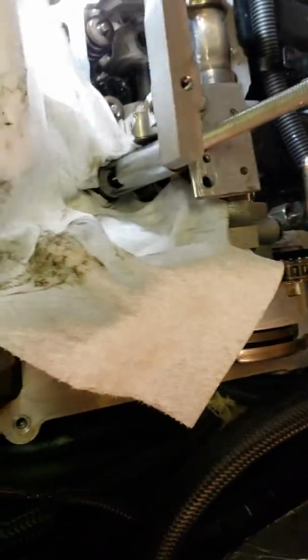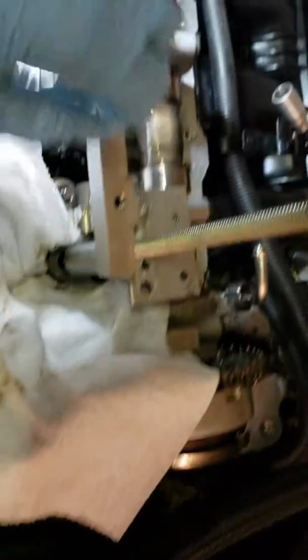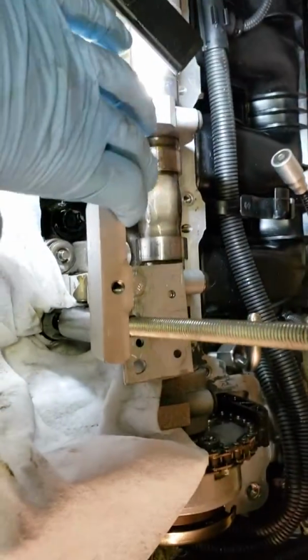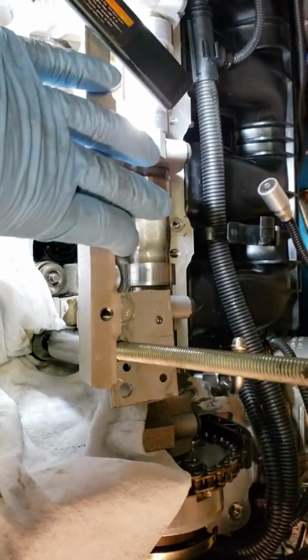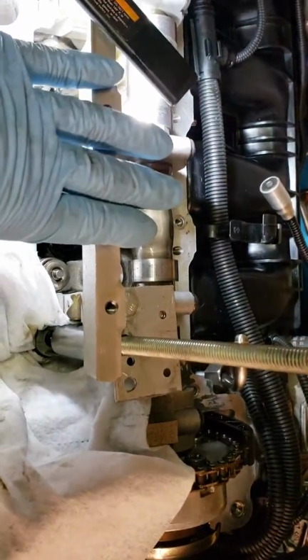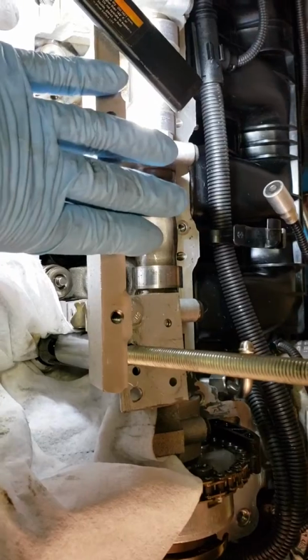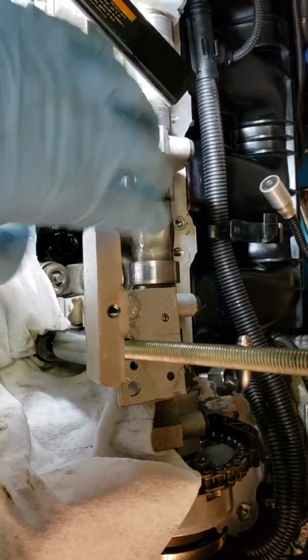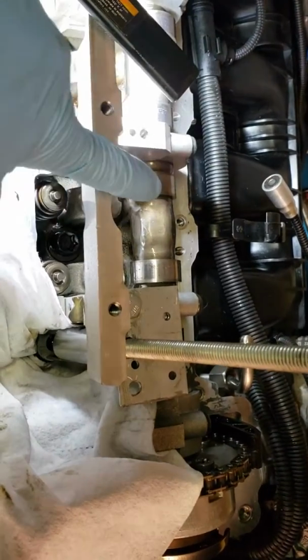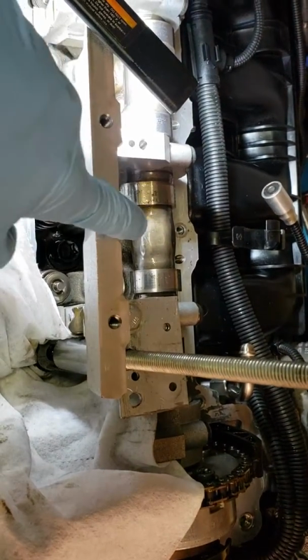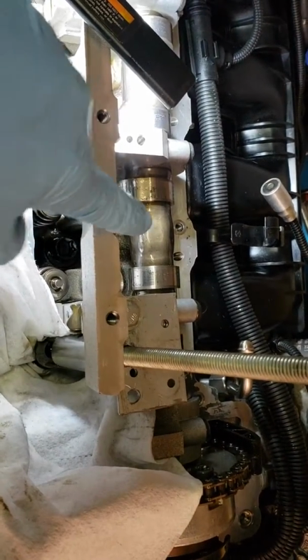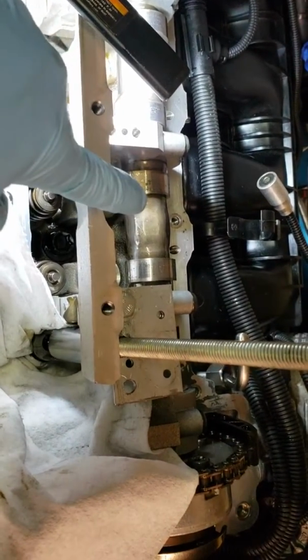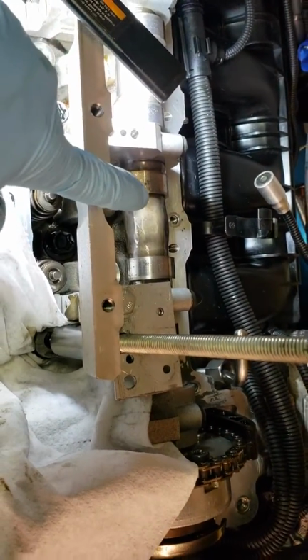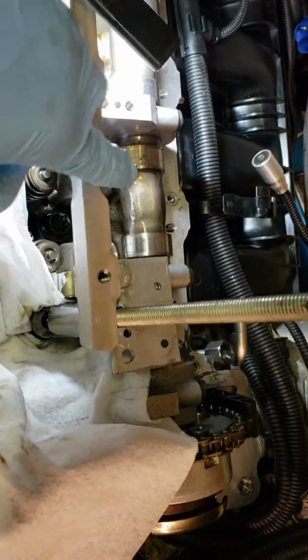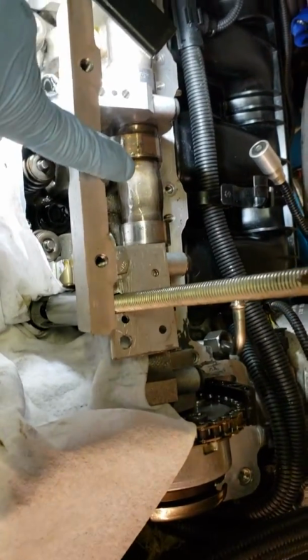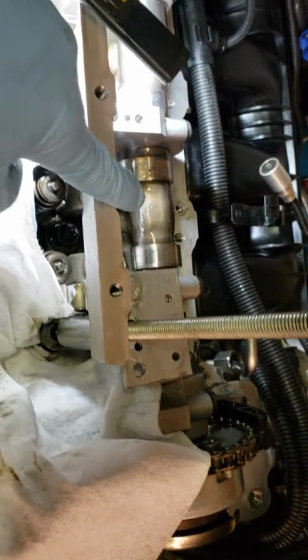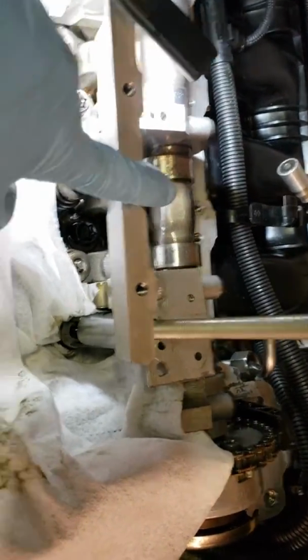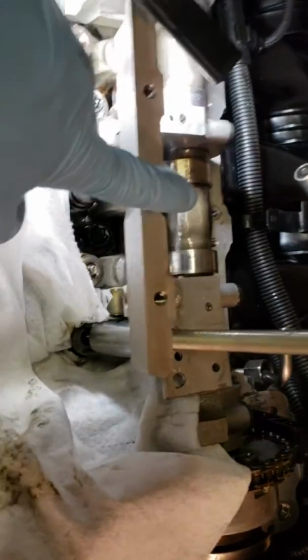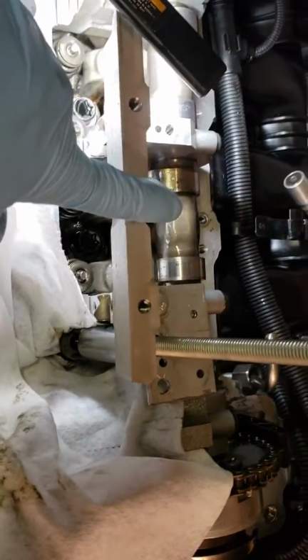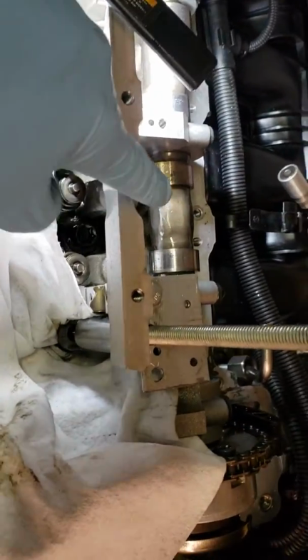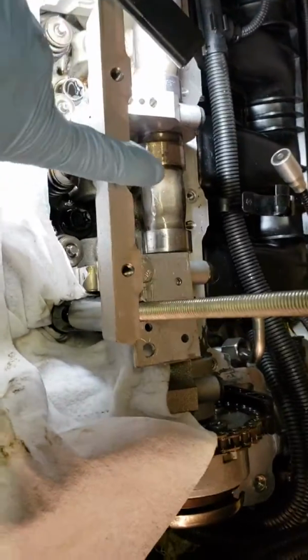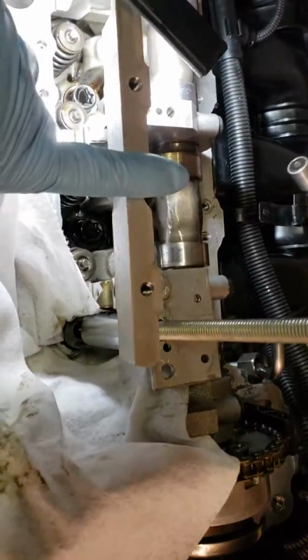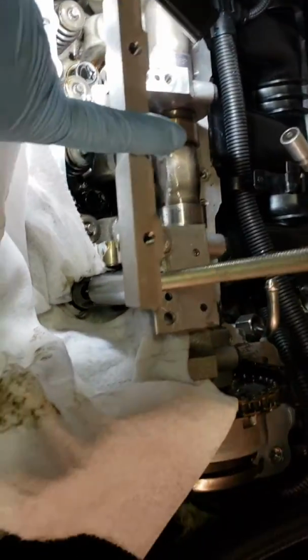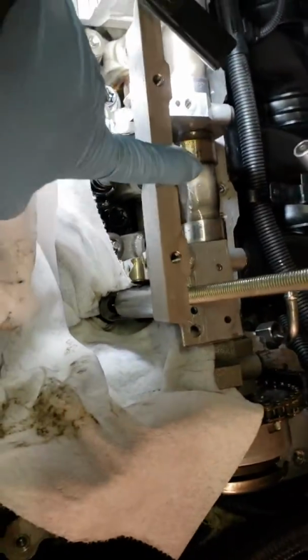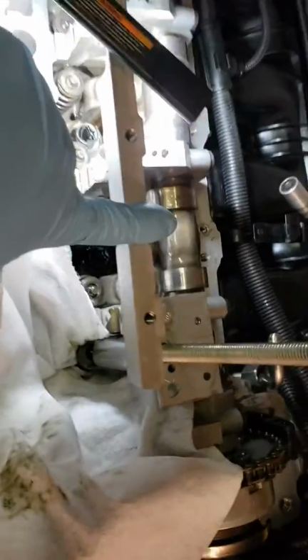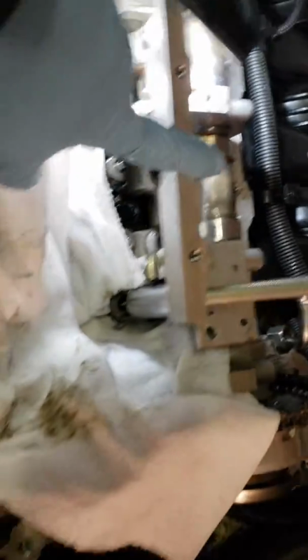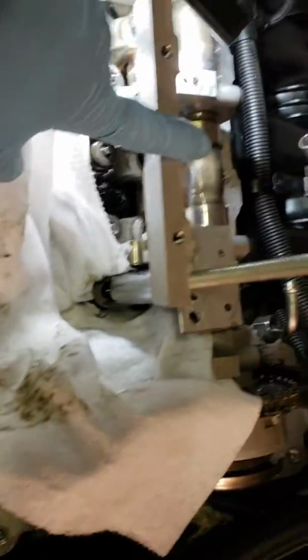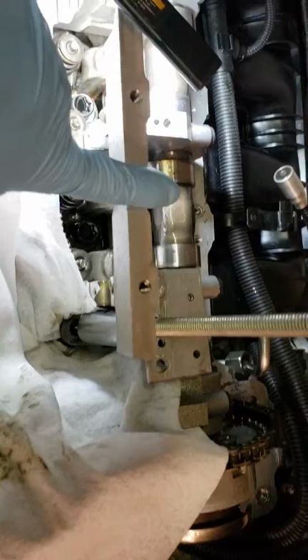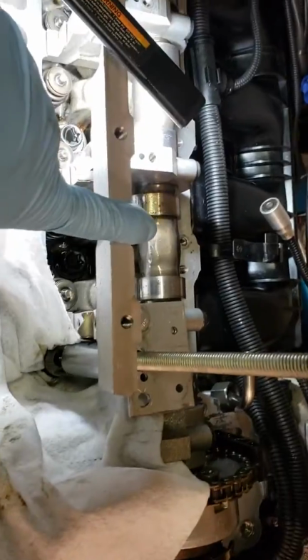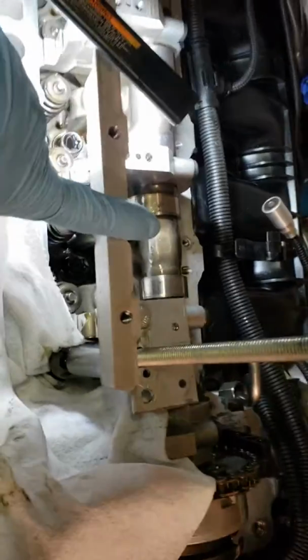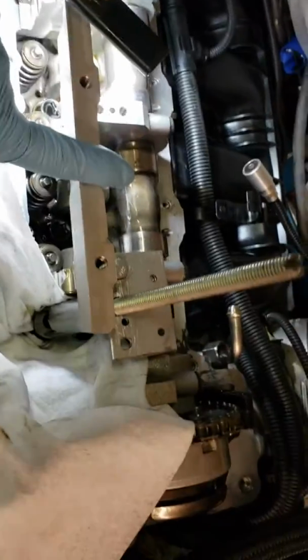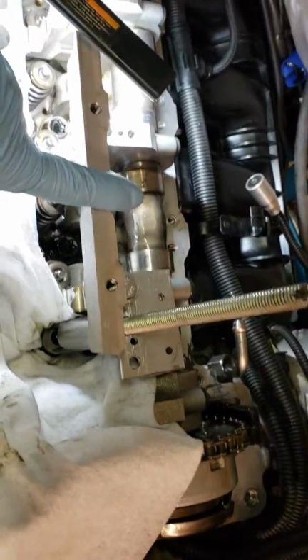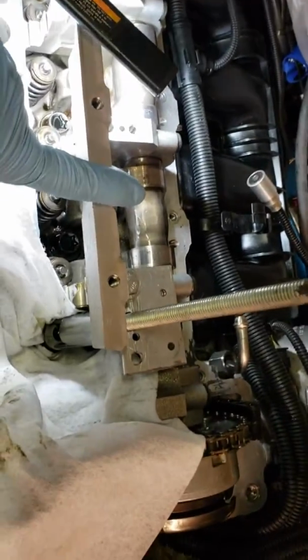I did not take the cam out. I just had this out probably about 5,000 miles ago and I know it still looks good. All the lobes look good, the bearings were fine, so I'm not going to take that out if I don't have to — it's just more work.